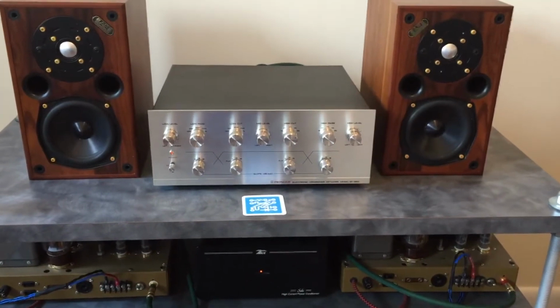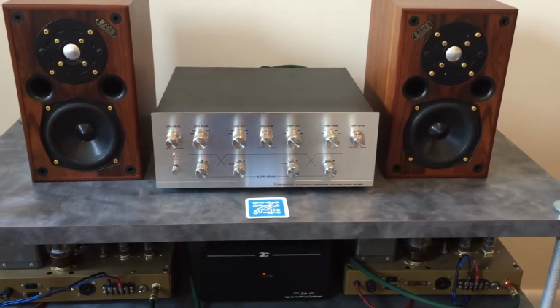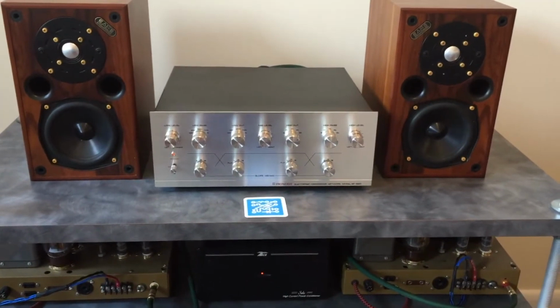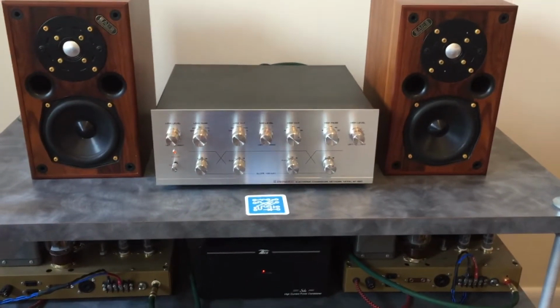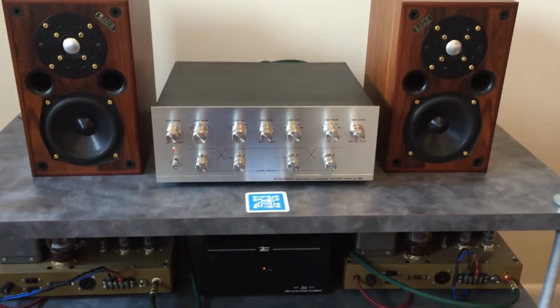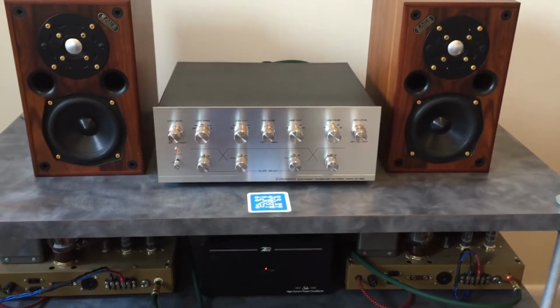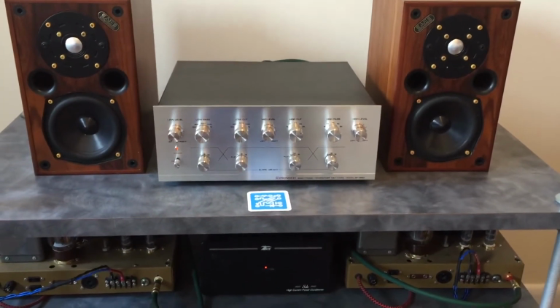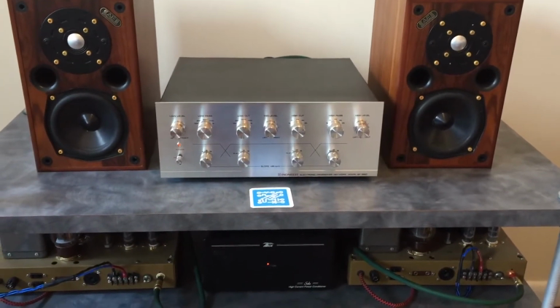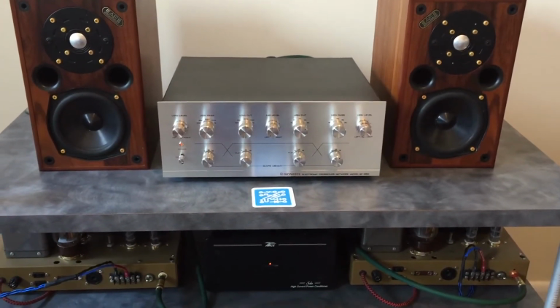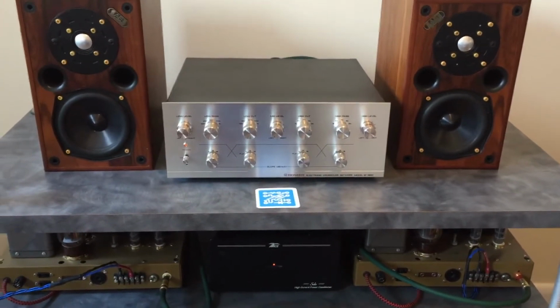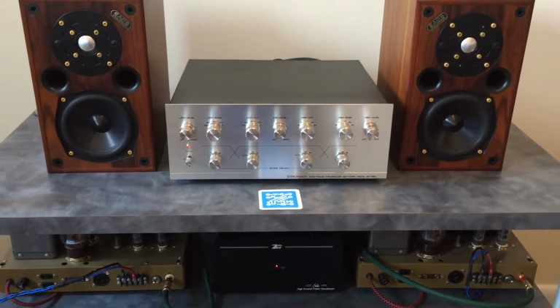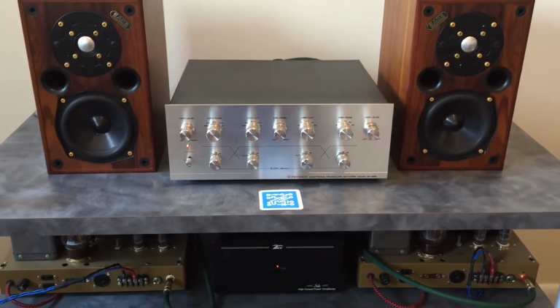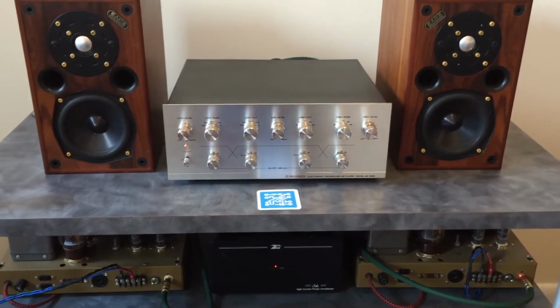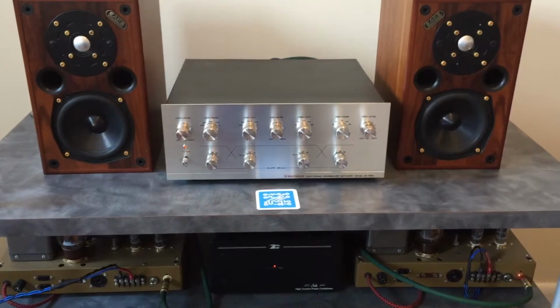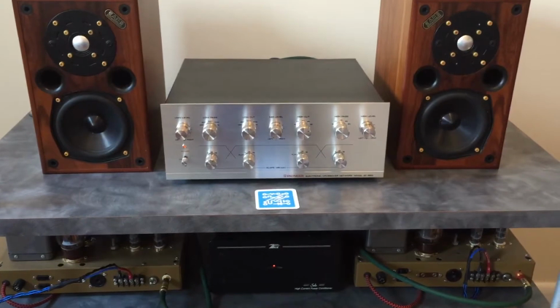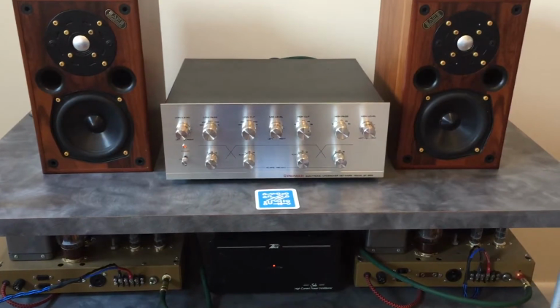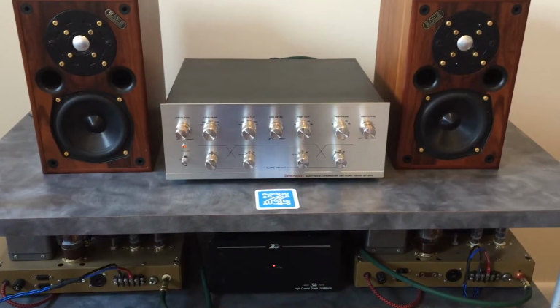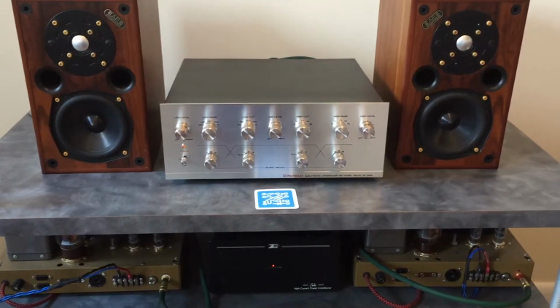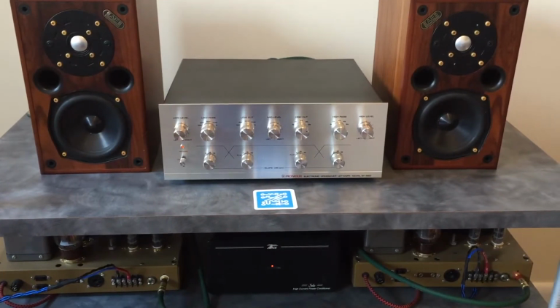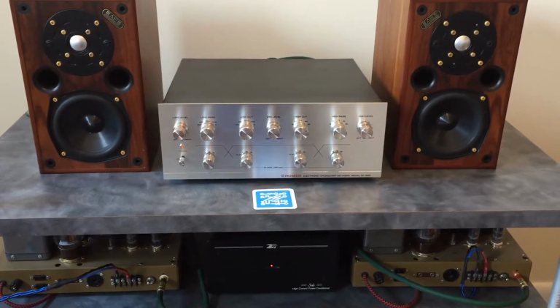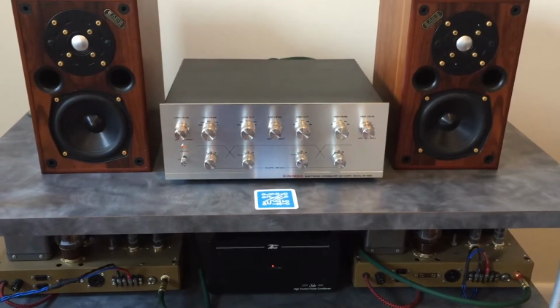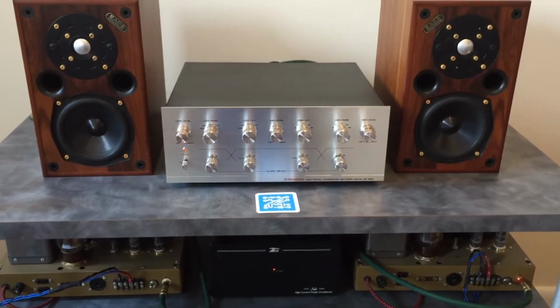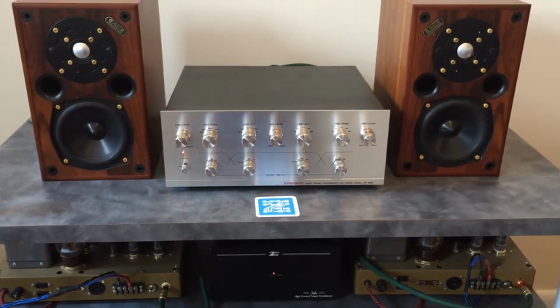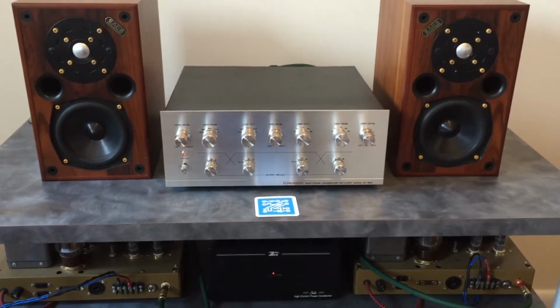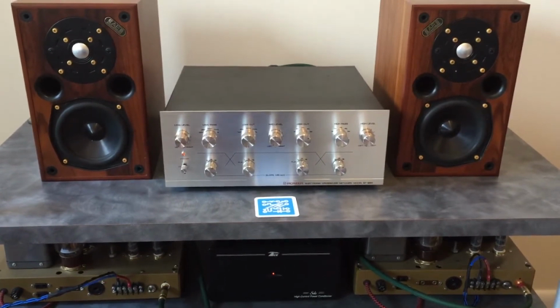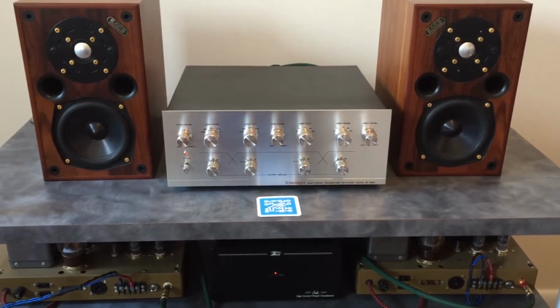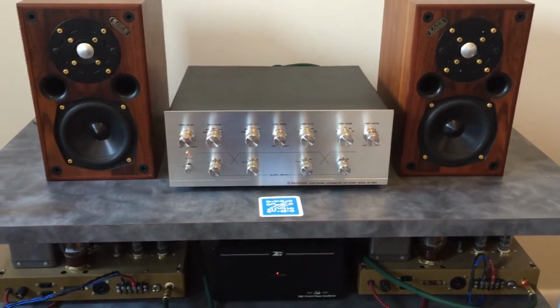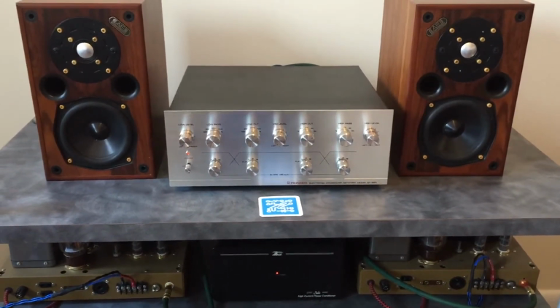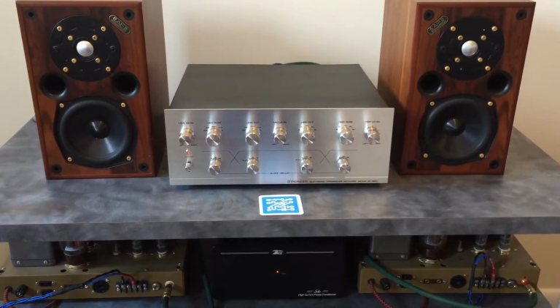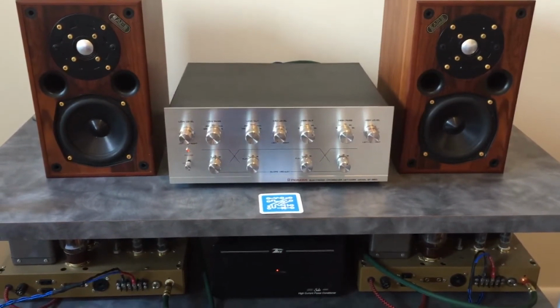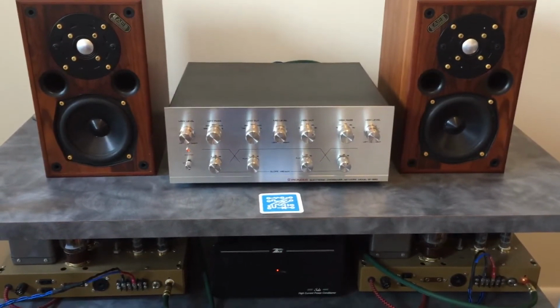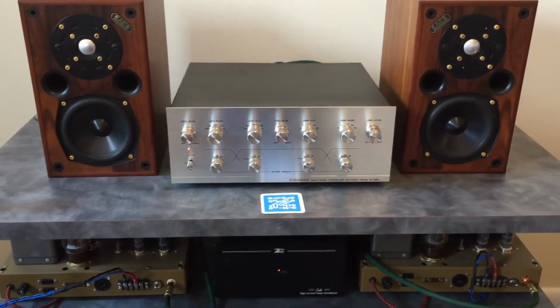Hi, this is Ben with Novalex Stereophonic. Today I'm going to do a tutorial on the Pioneer SF850 active electronic crossover.